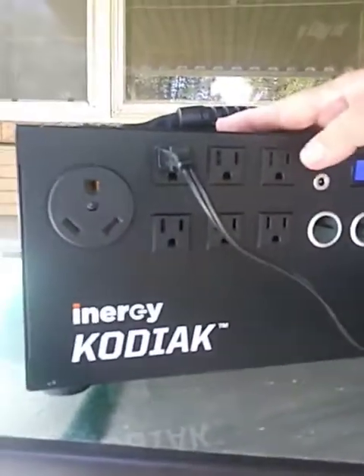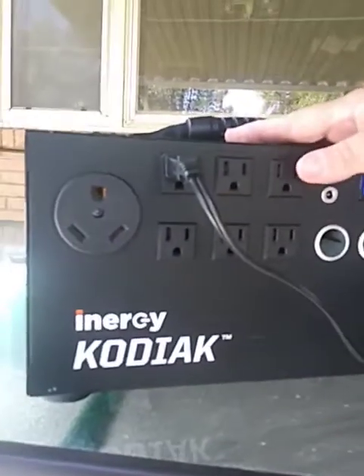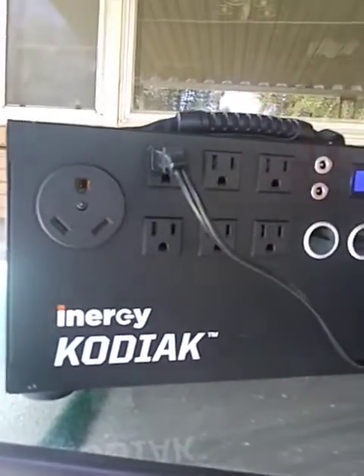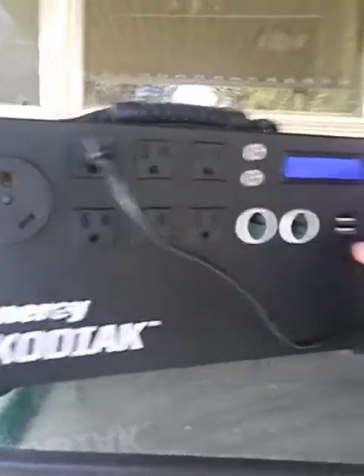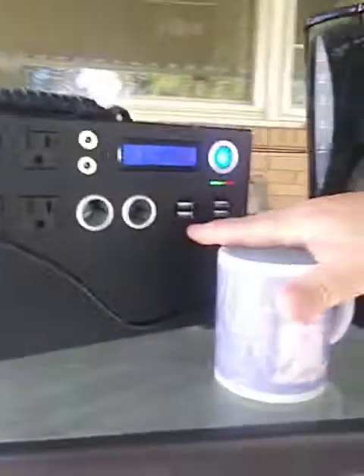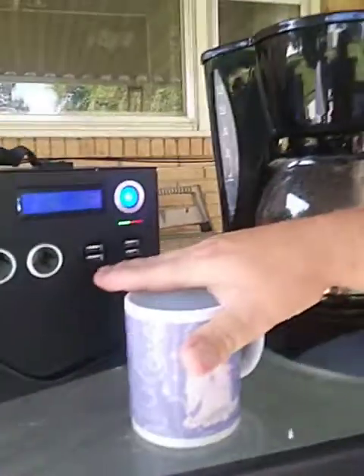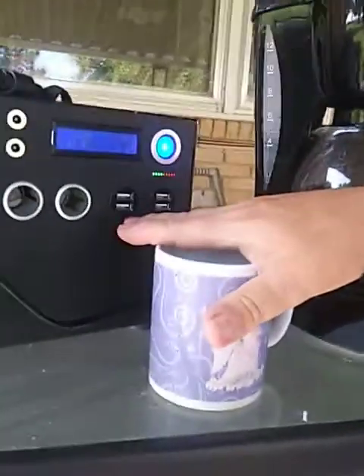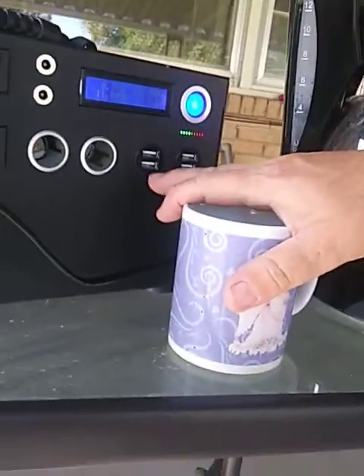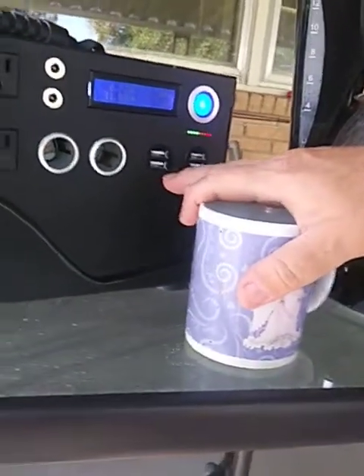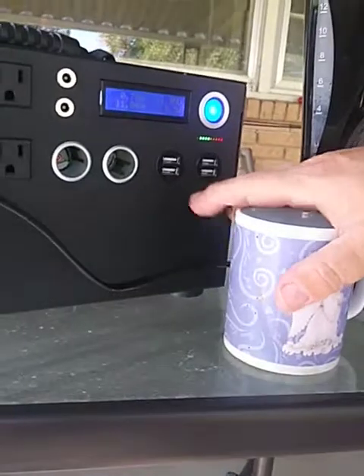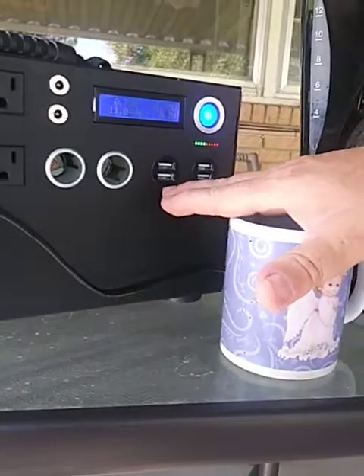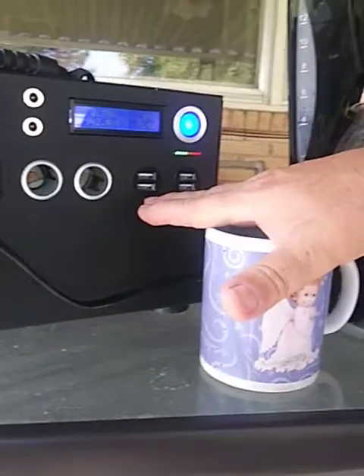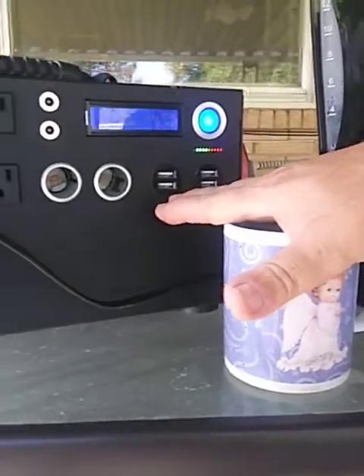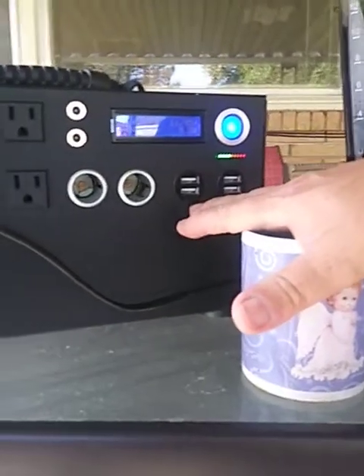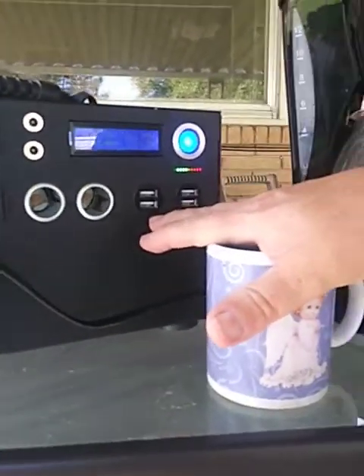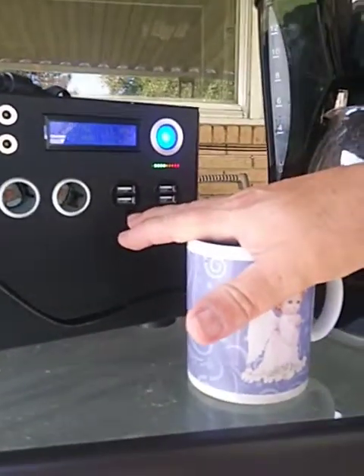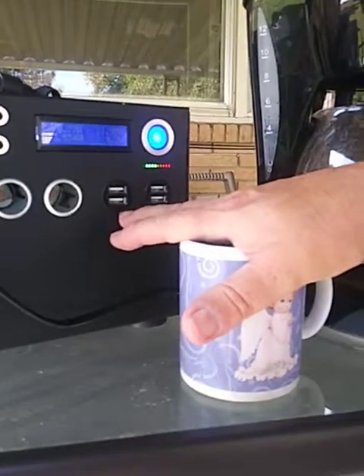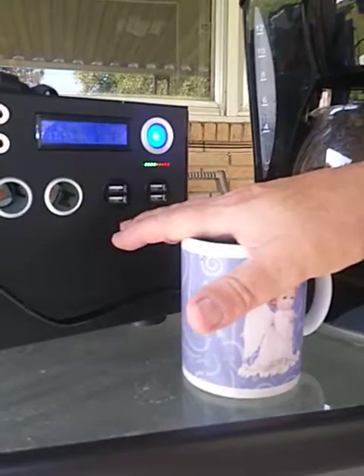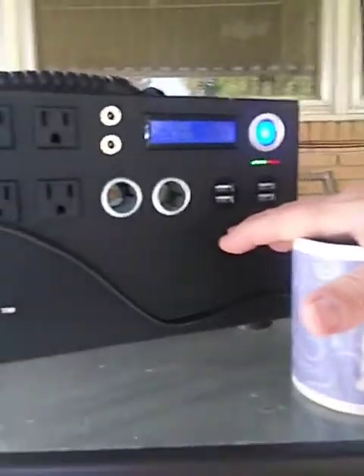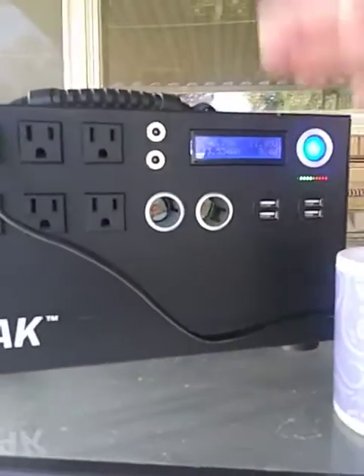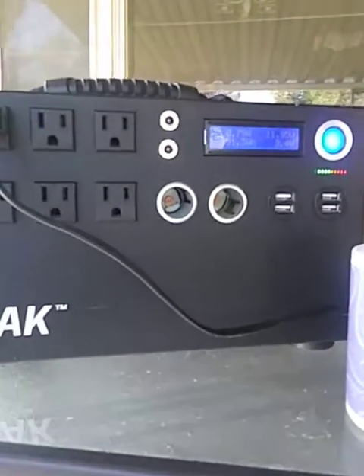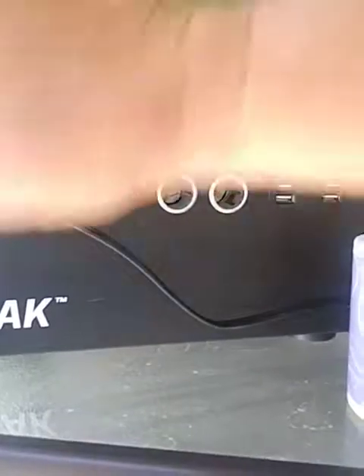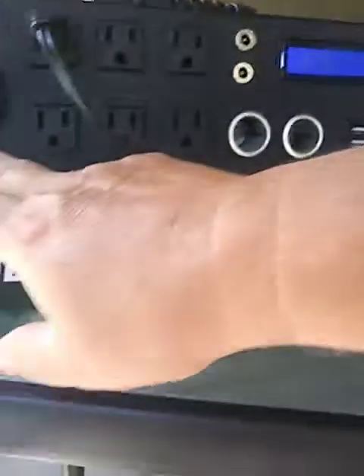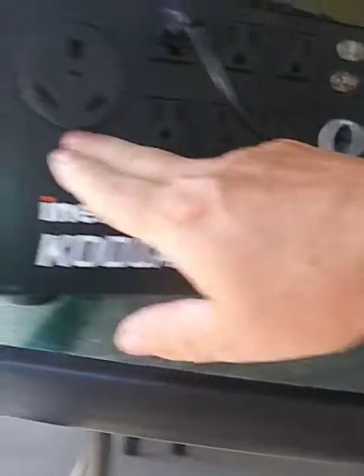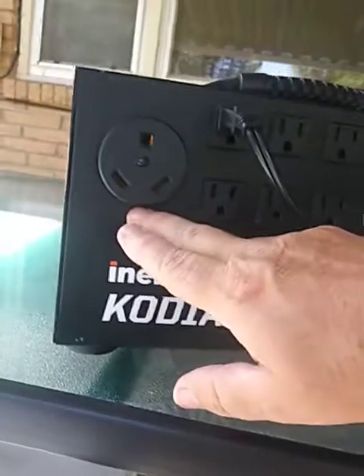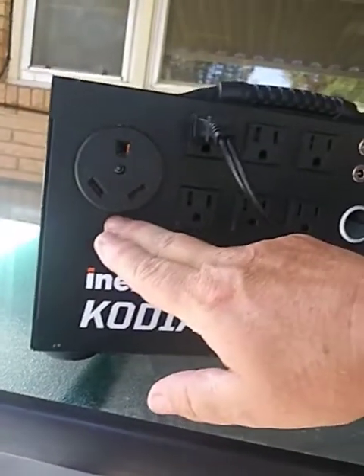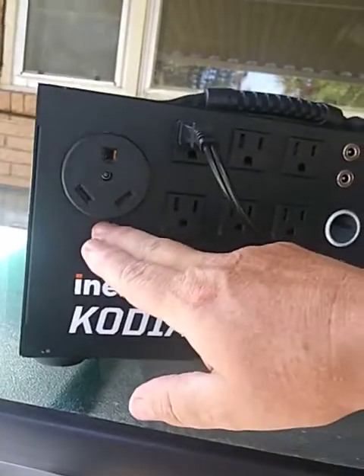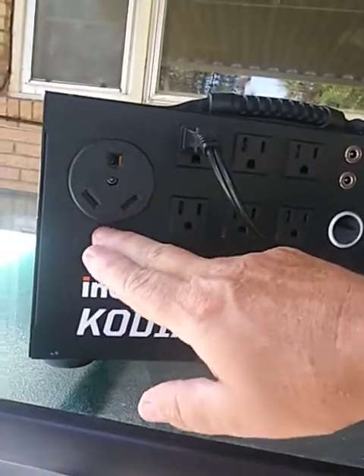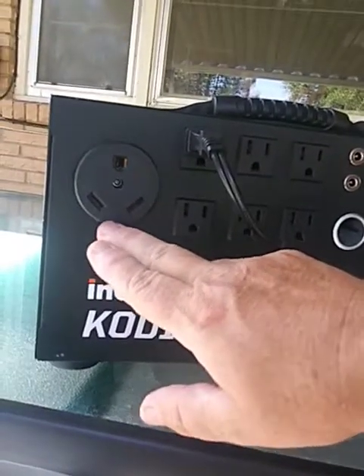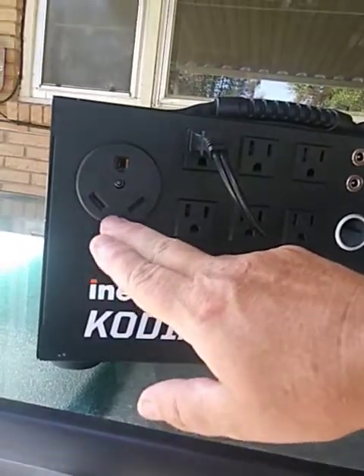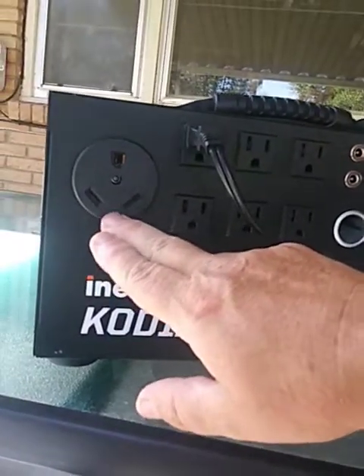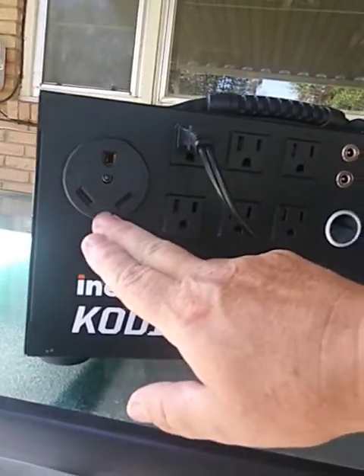It also has four USB ports so that you can charge your cell phones, as well as a 30 amp RV plug, and I've run my RV off of that.